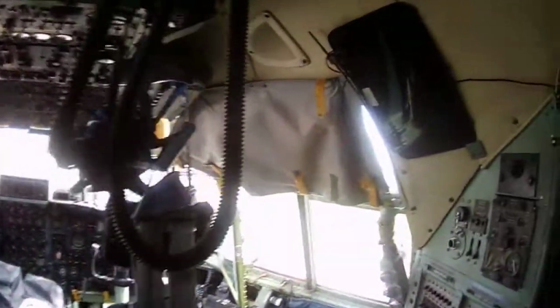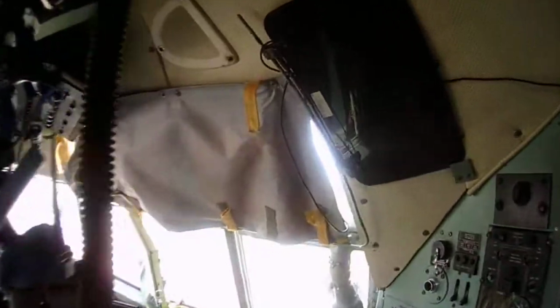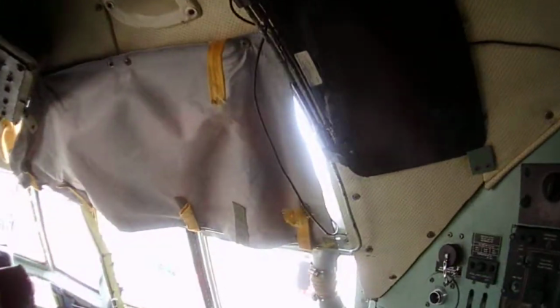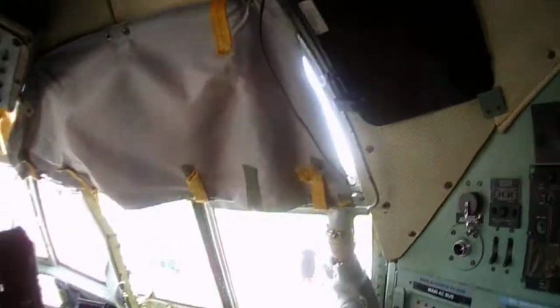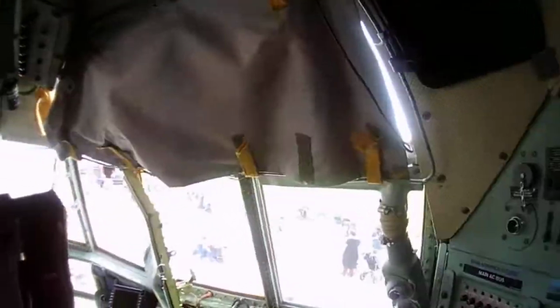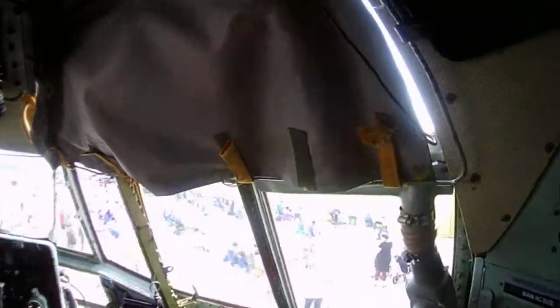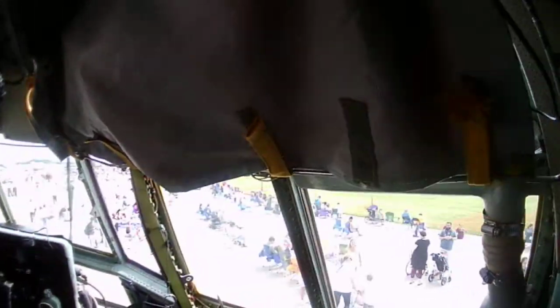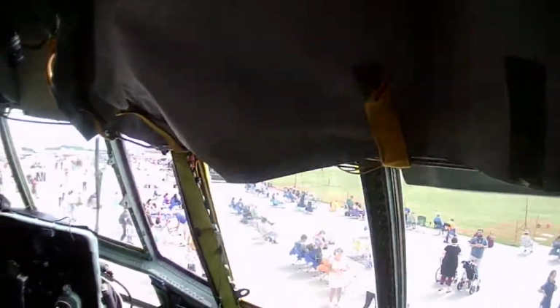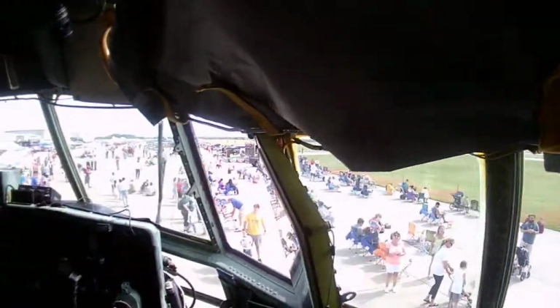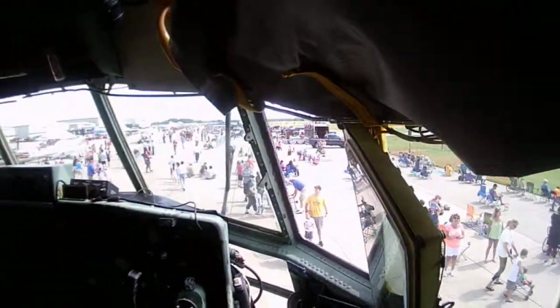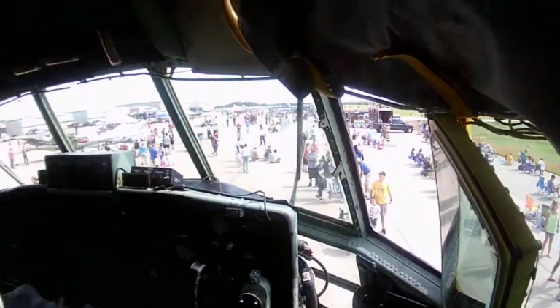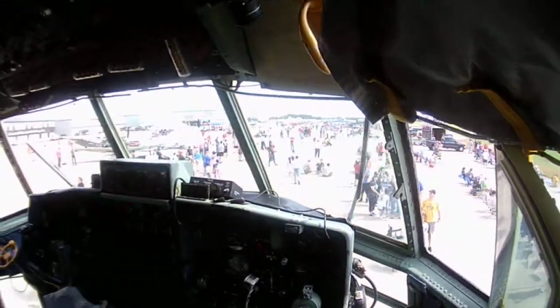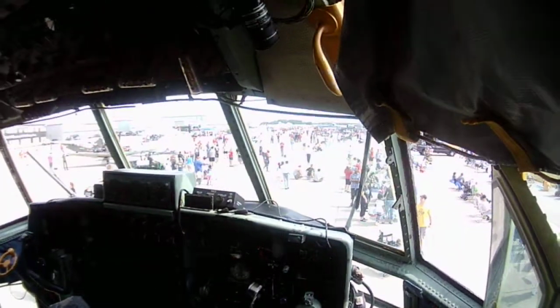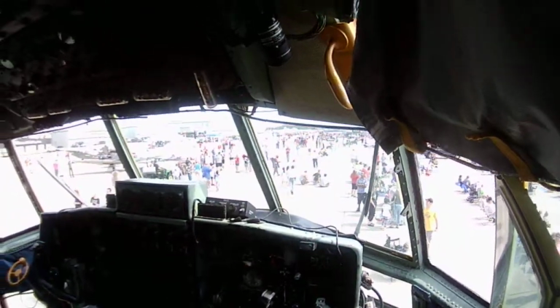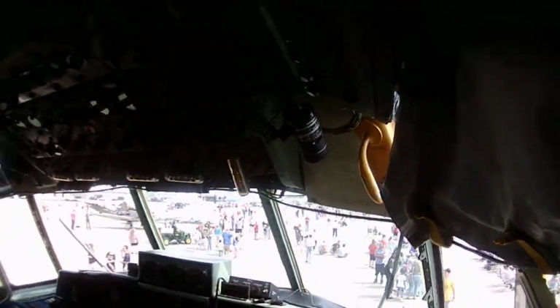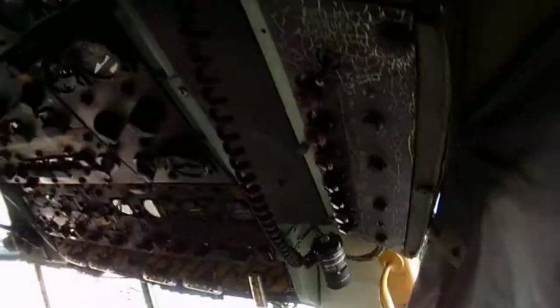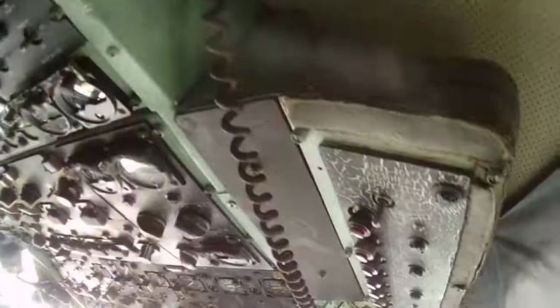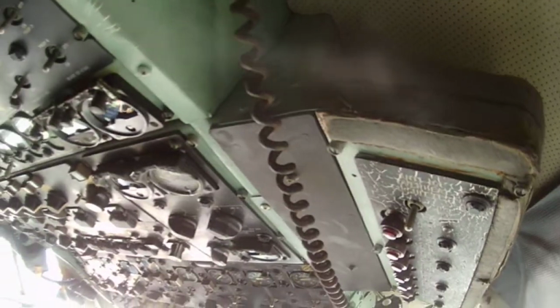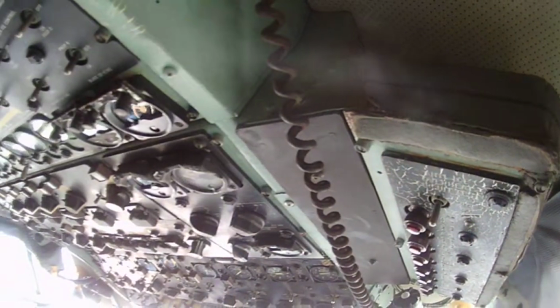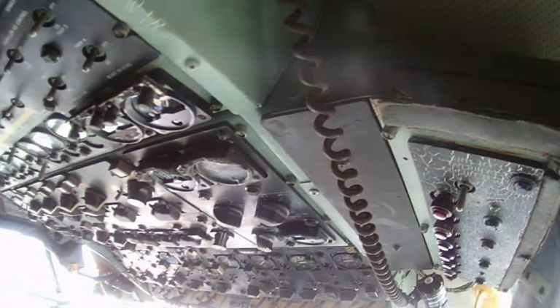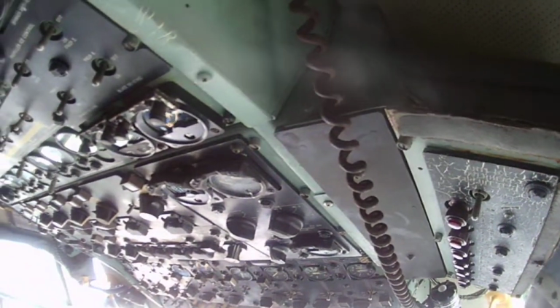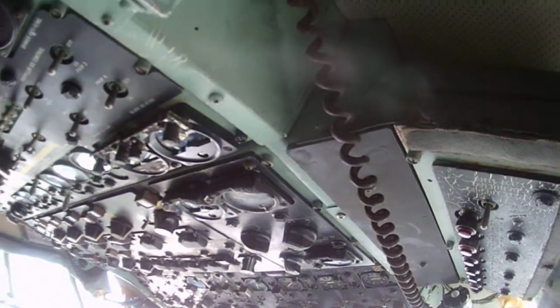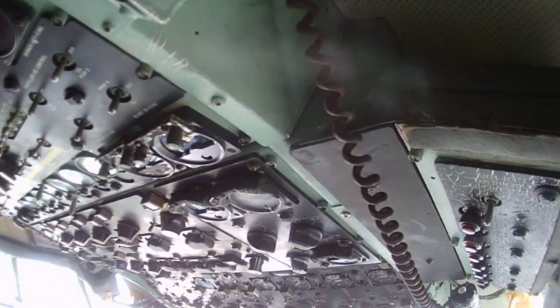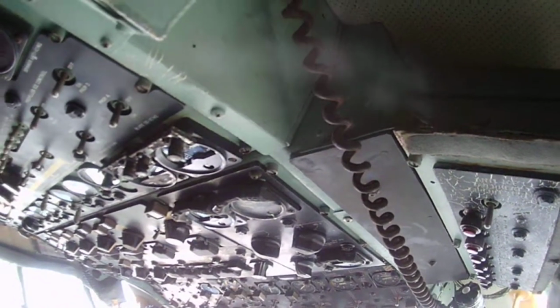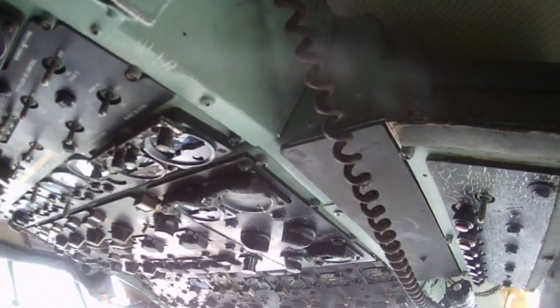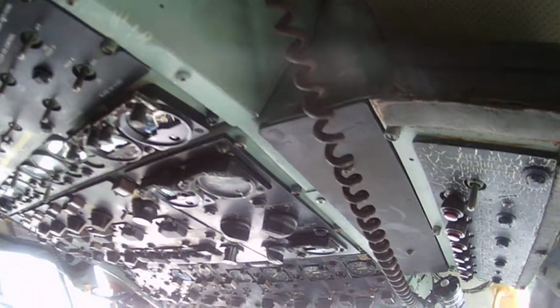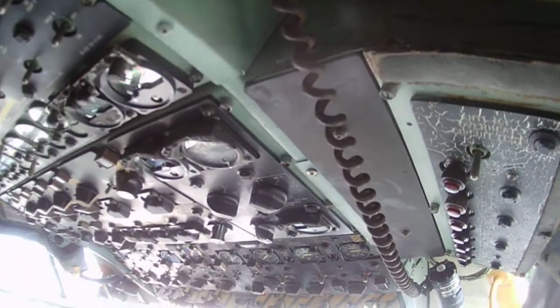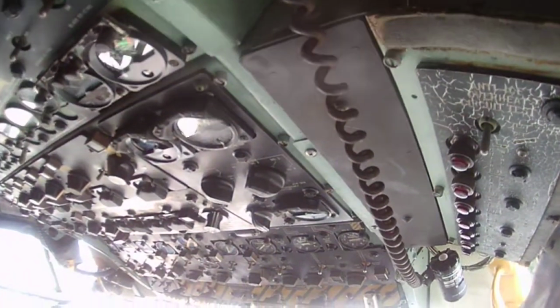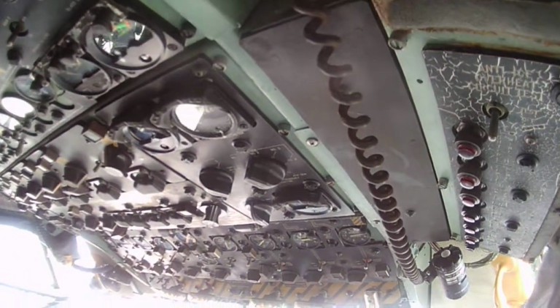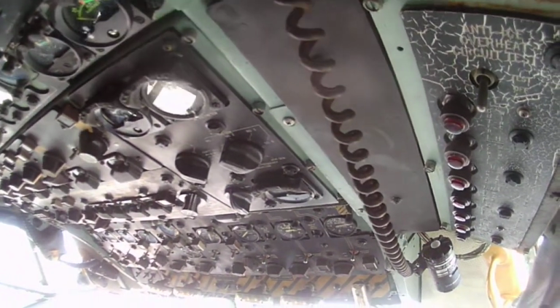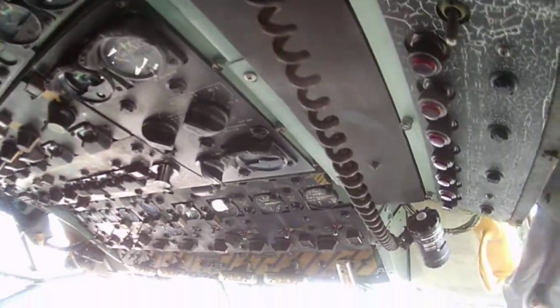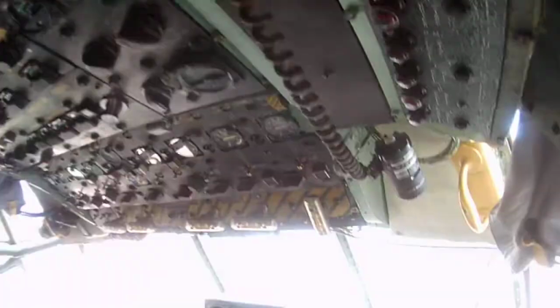This is an old bird — nice 1960s technology. As you can see, everything is analog, no digital — all analog controls.